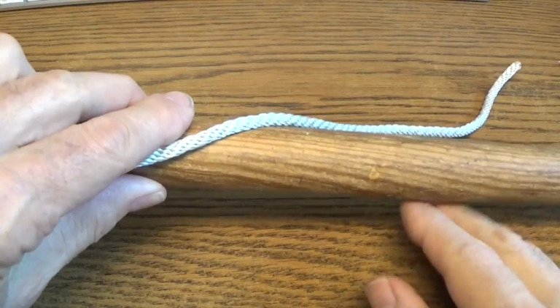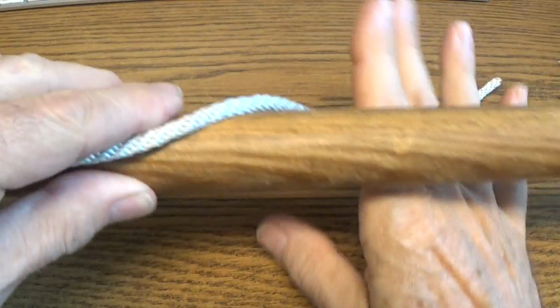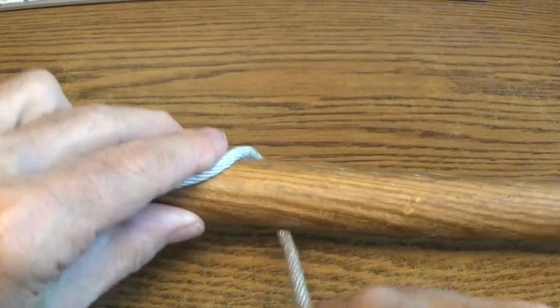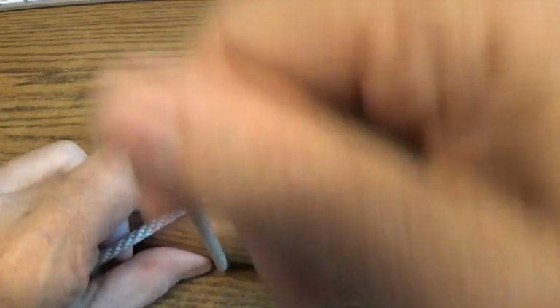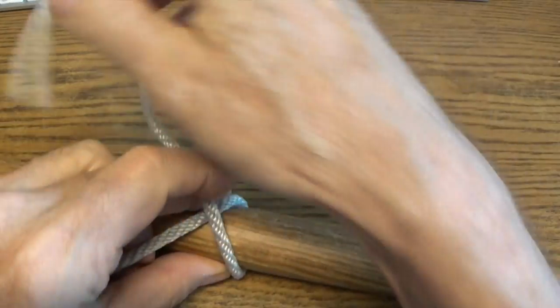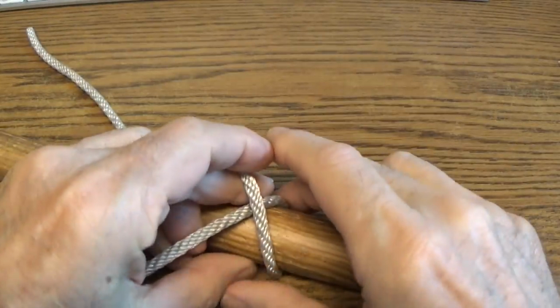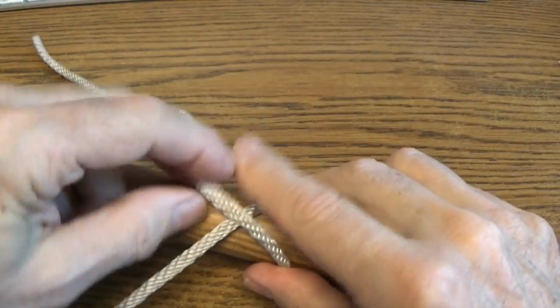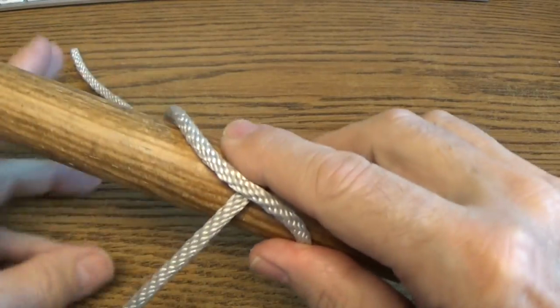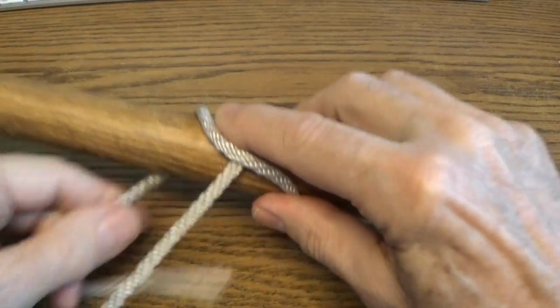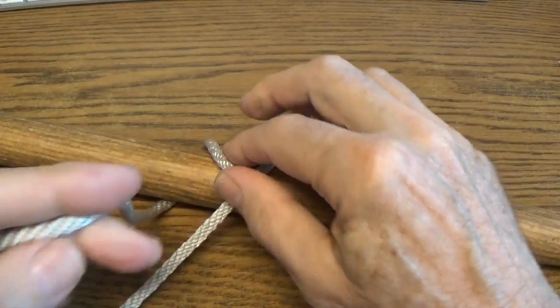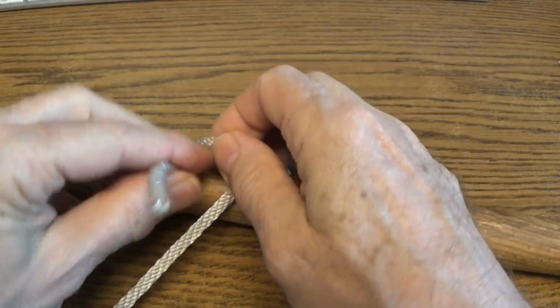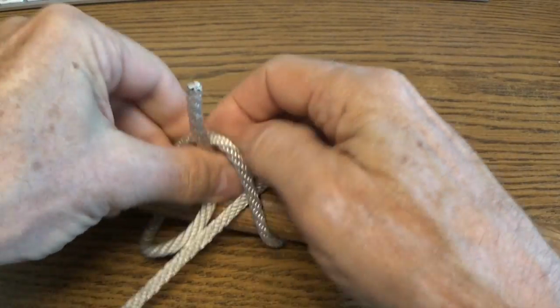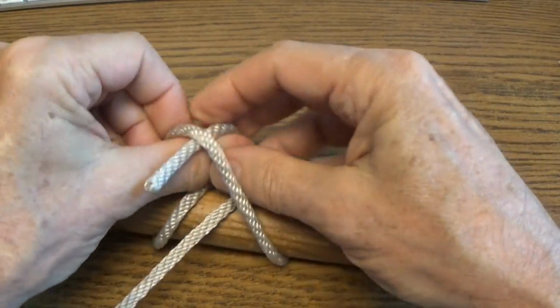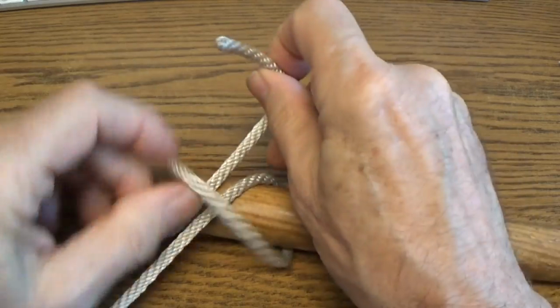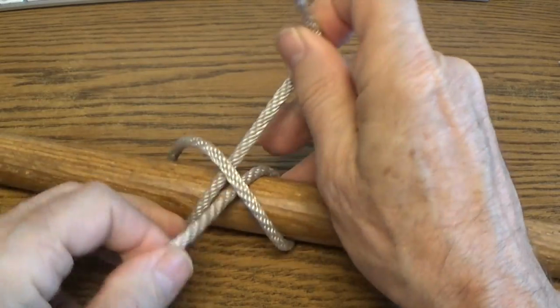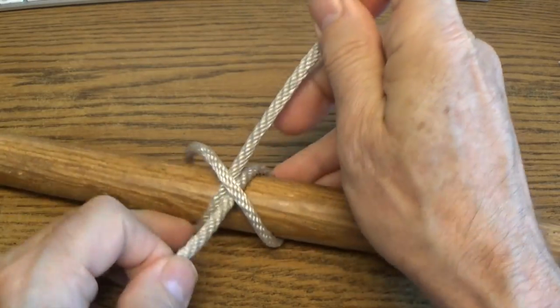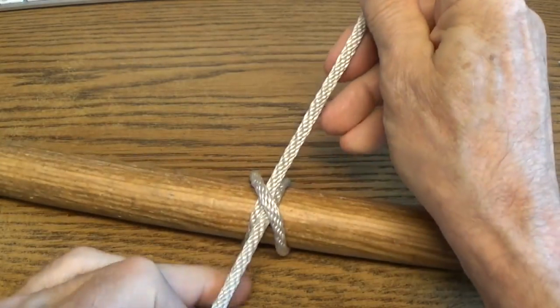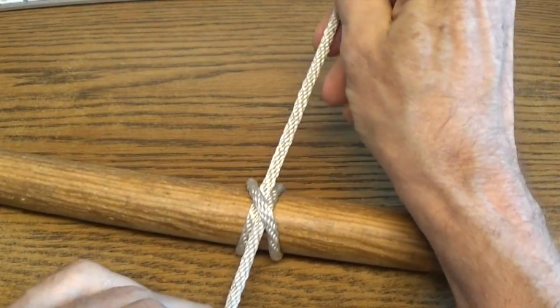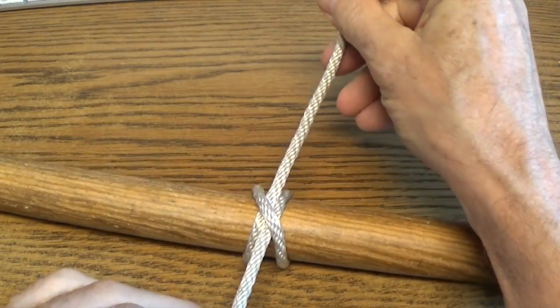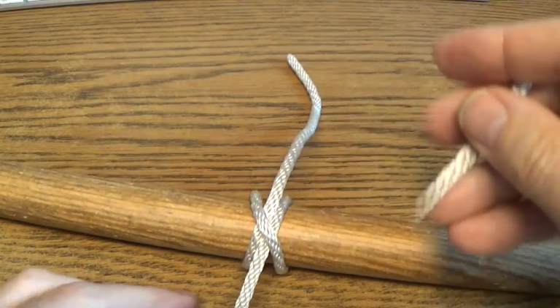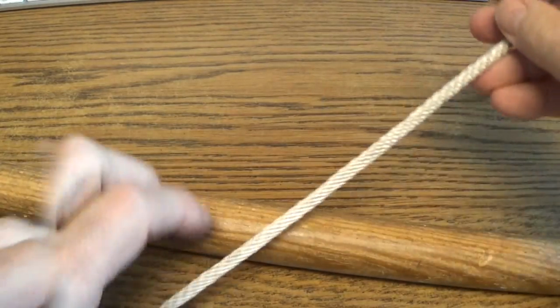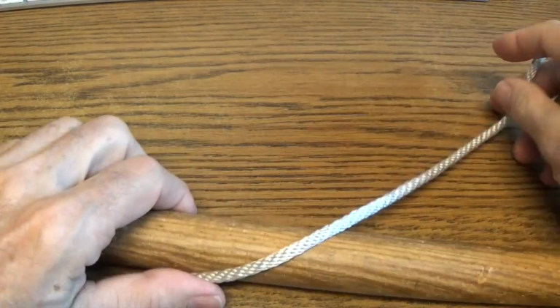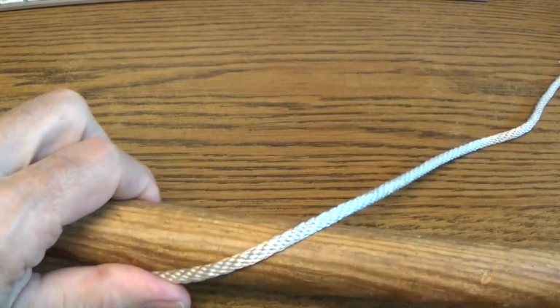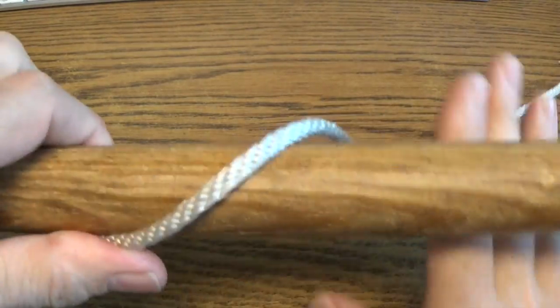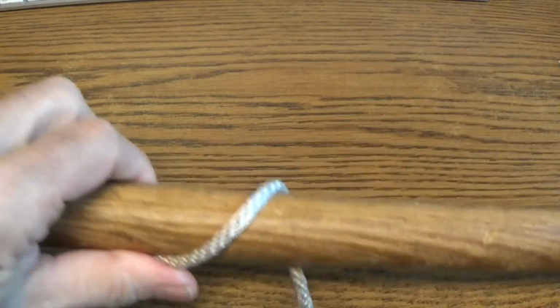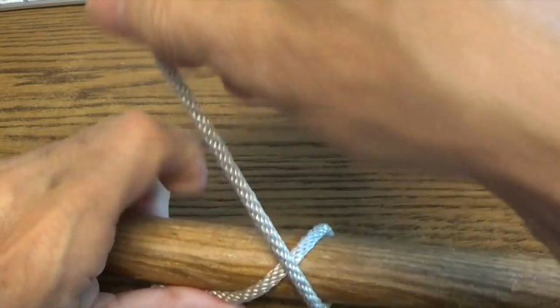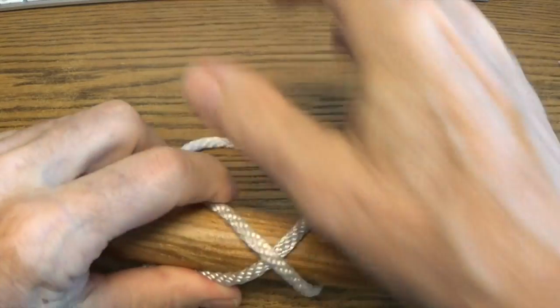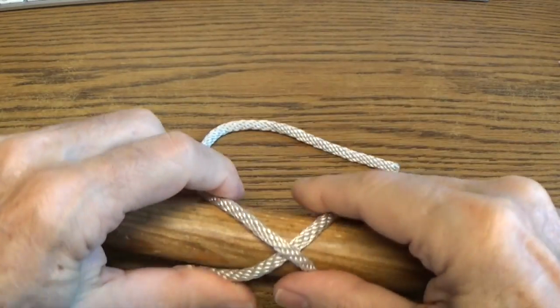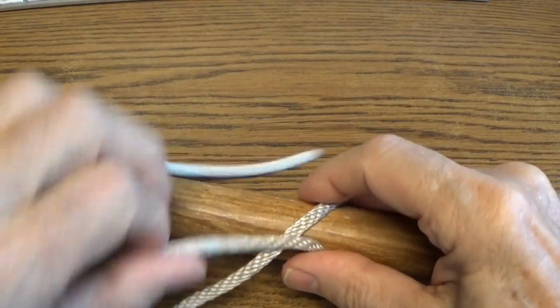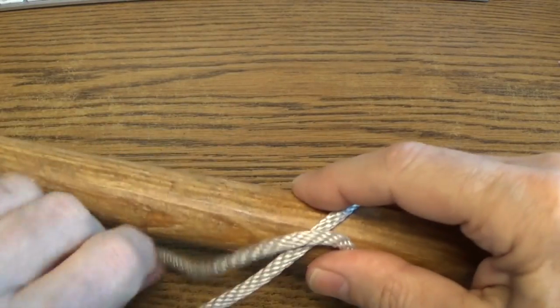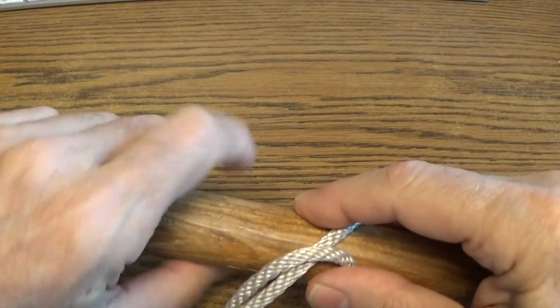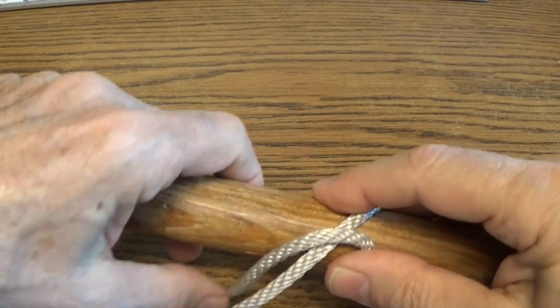Compared to a clove hitch, which is formed by tying two half hitches in the same direction, the lark's head is made up of two half hitches tied in opposite directions.